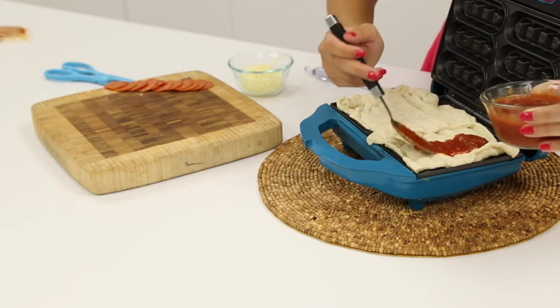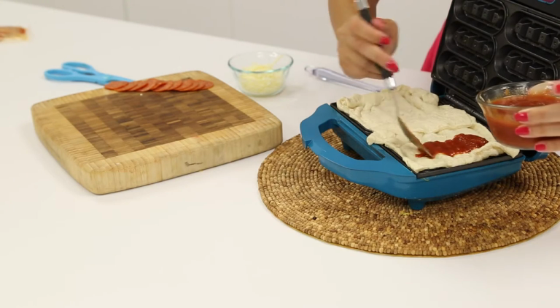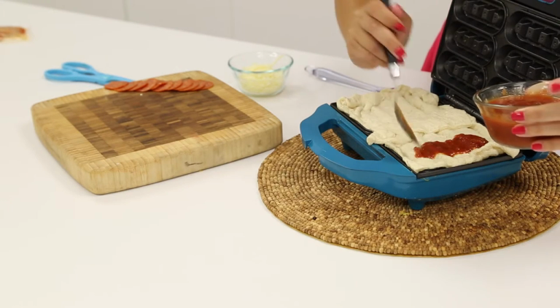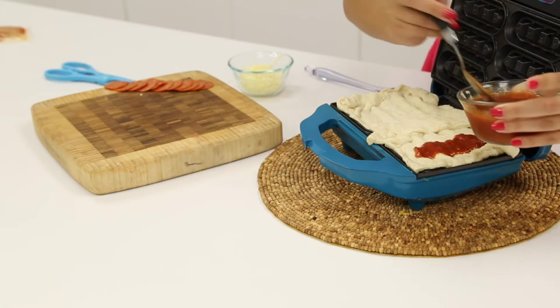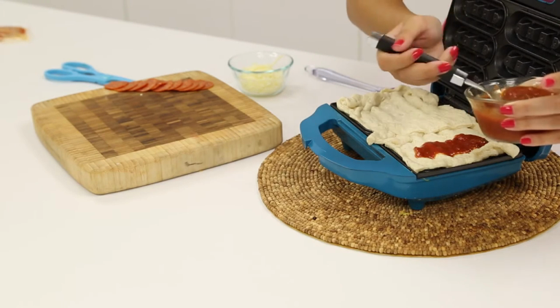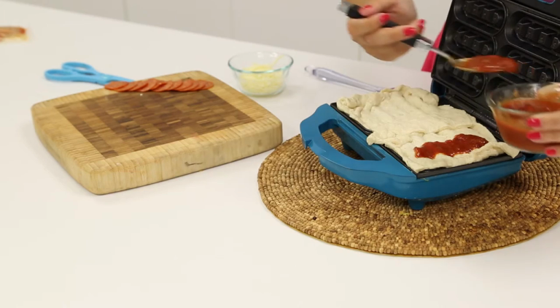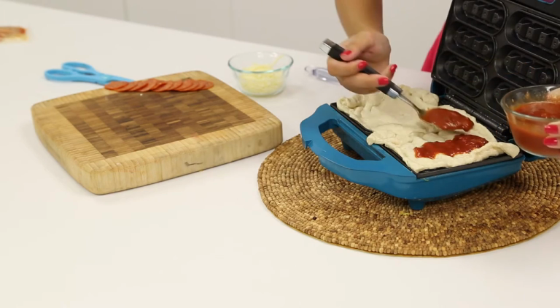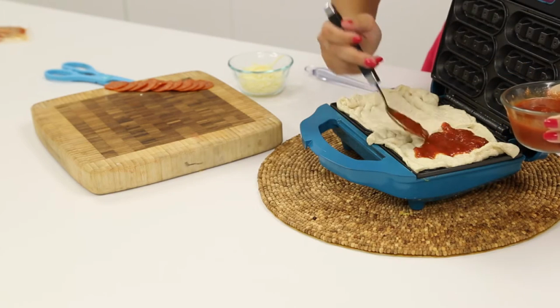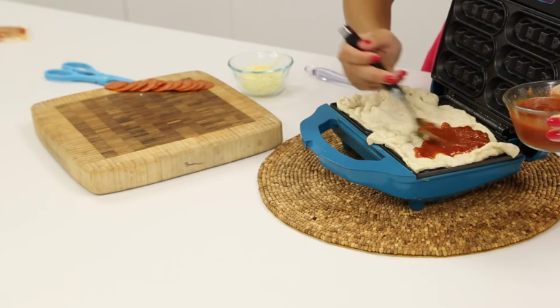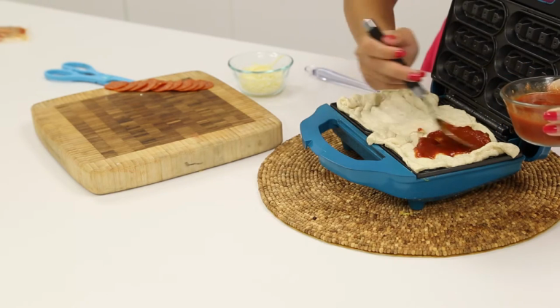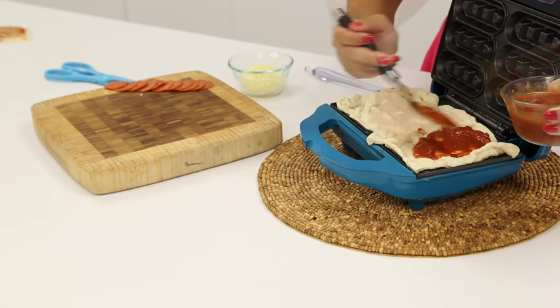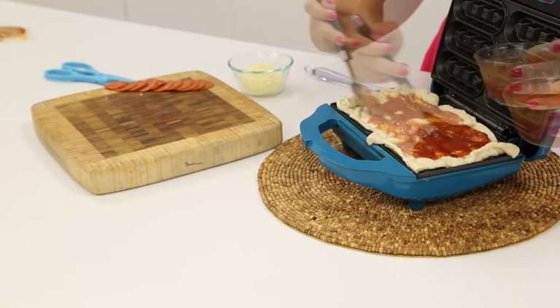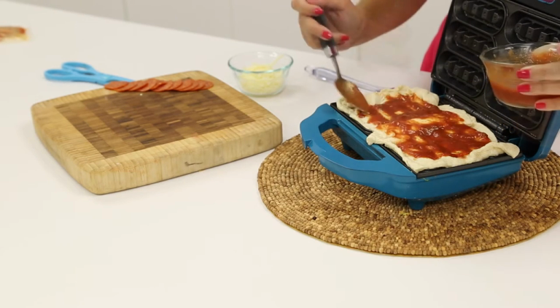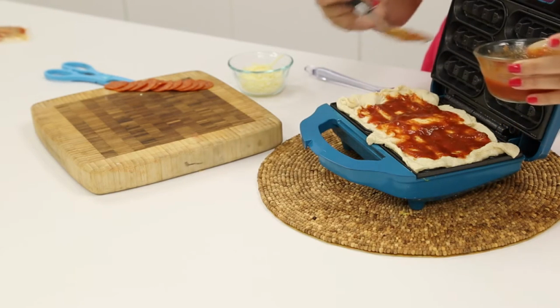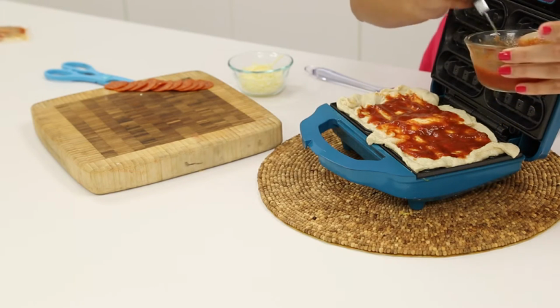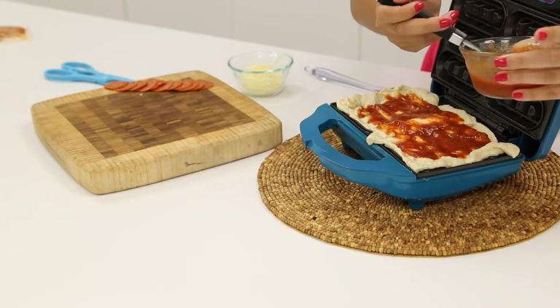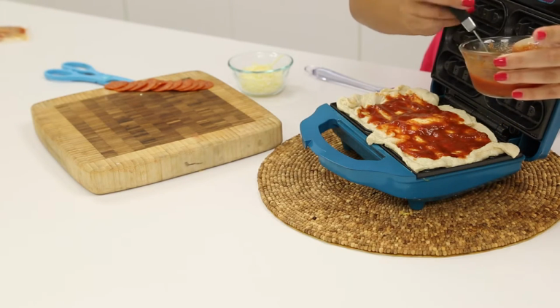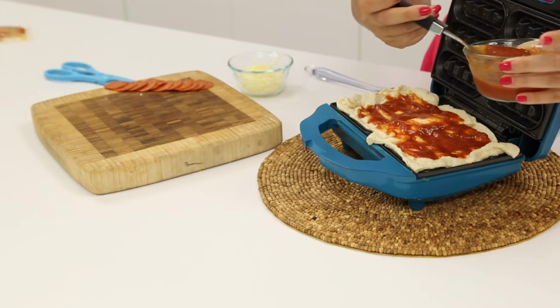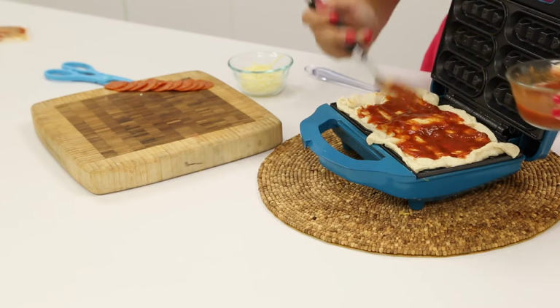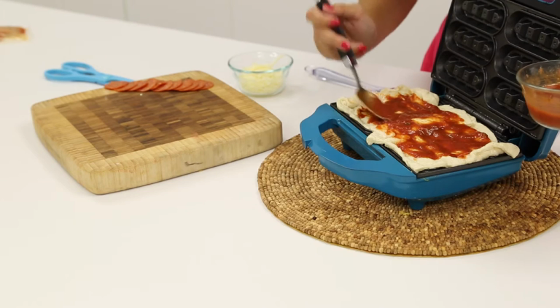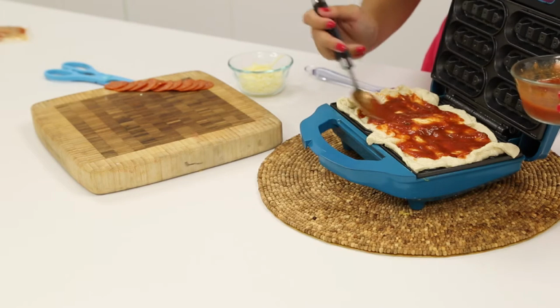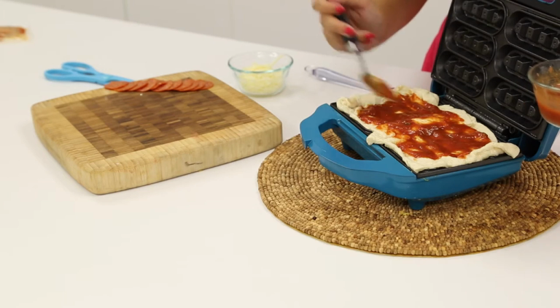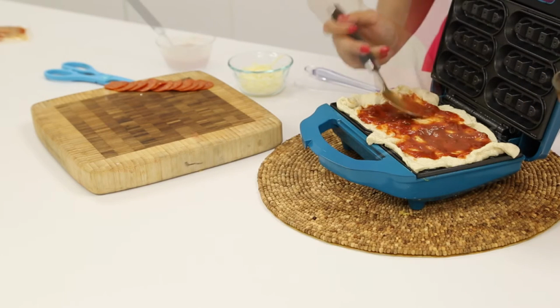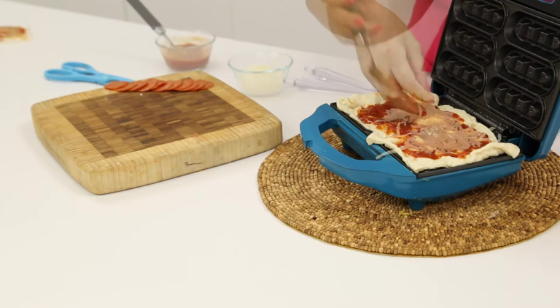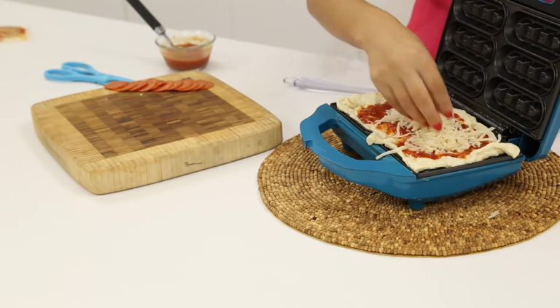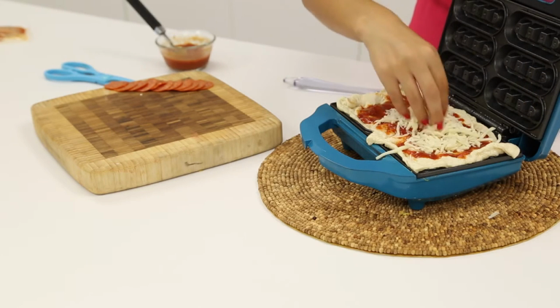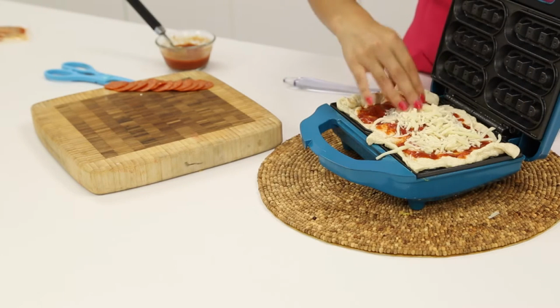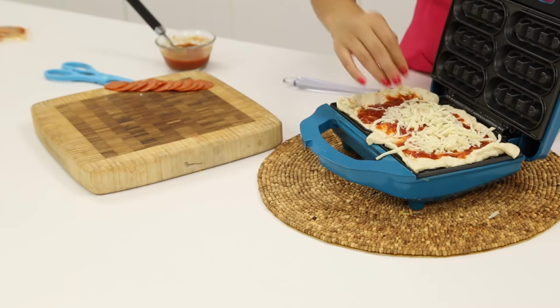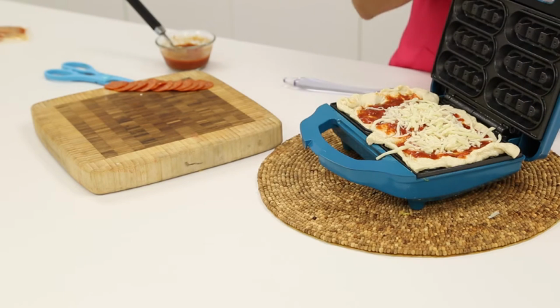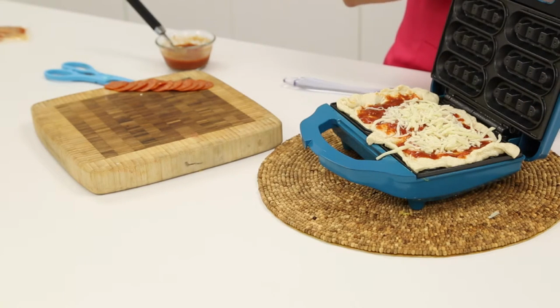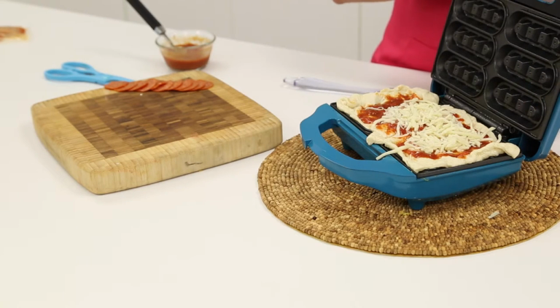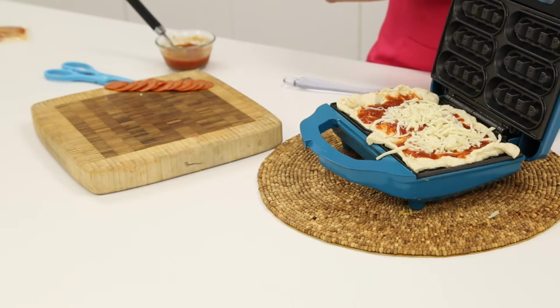While your maker is still cool, apply the dough onto the surface. Then spread your marinara sauce over the dough. Sprinkle your cheese and add your toppings.